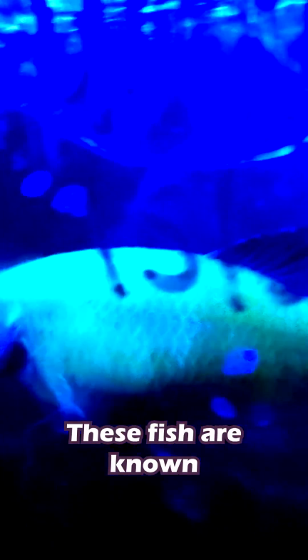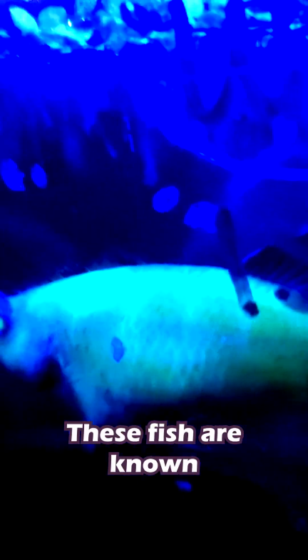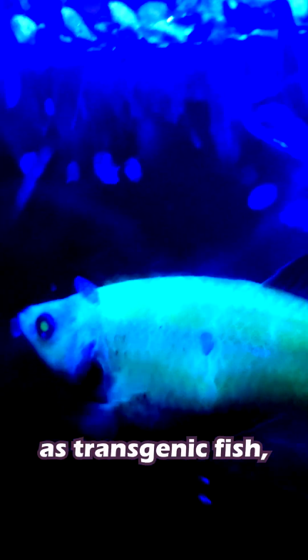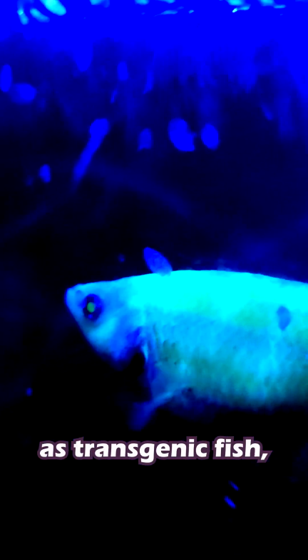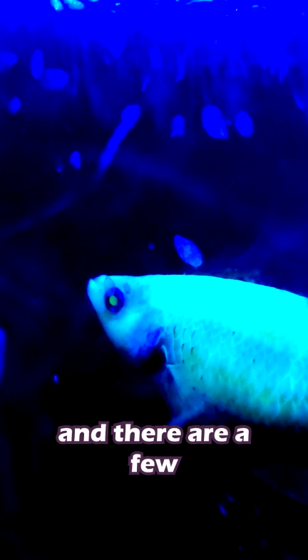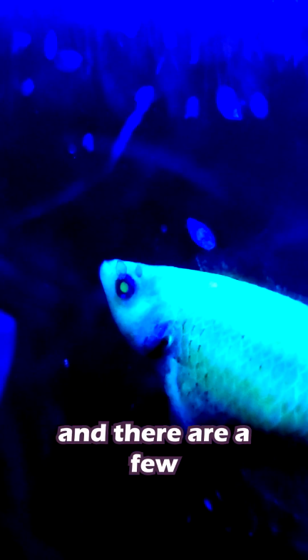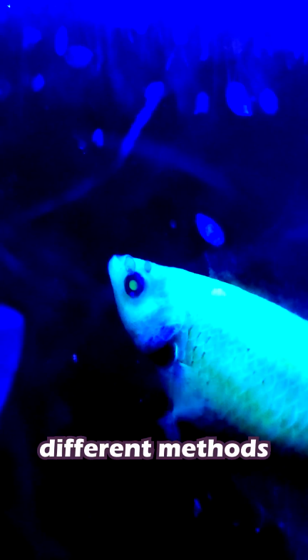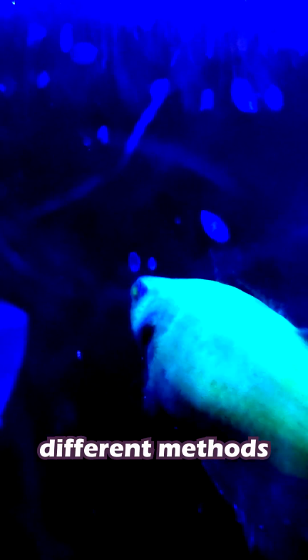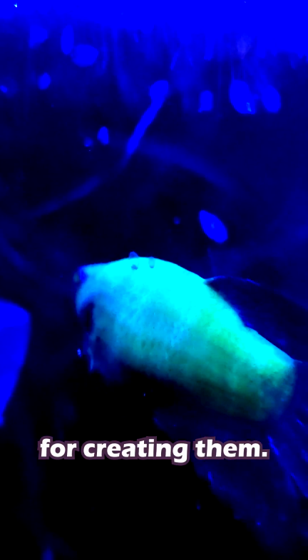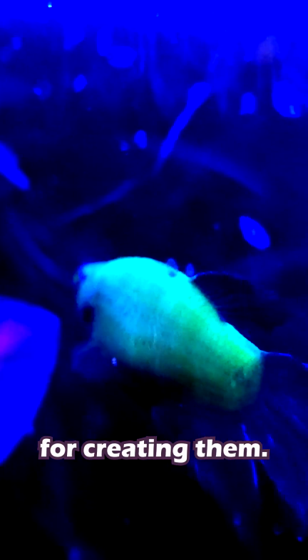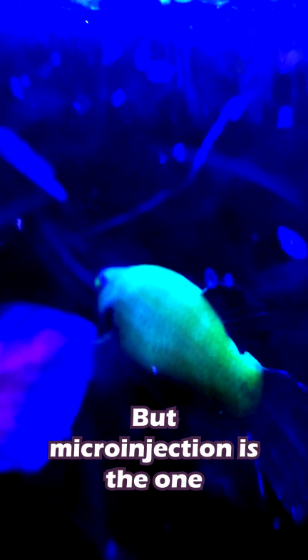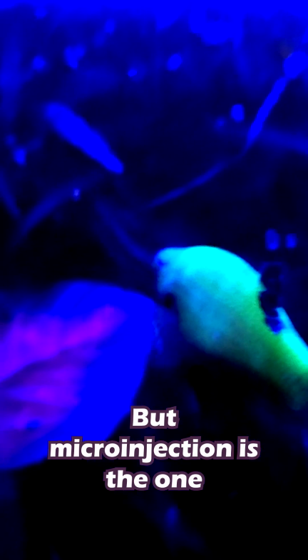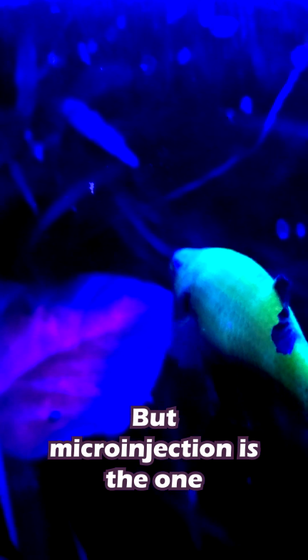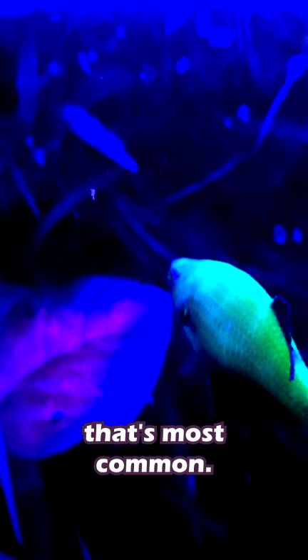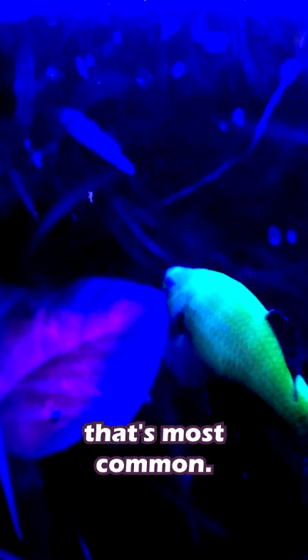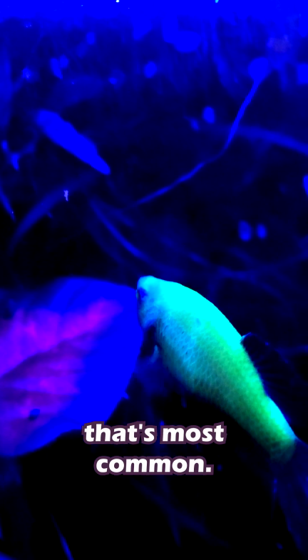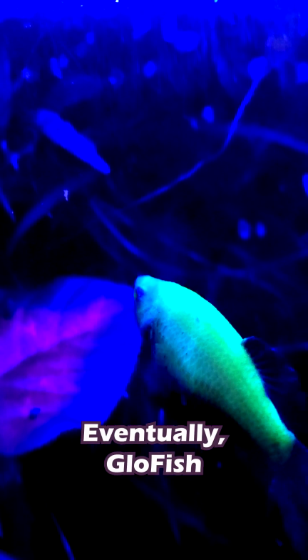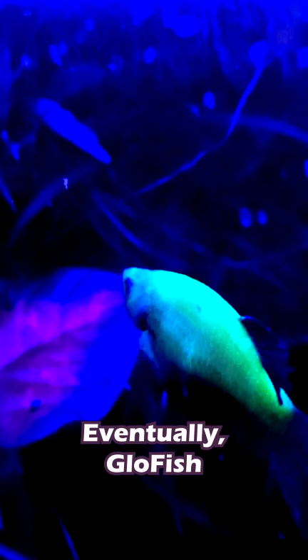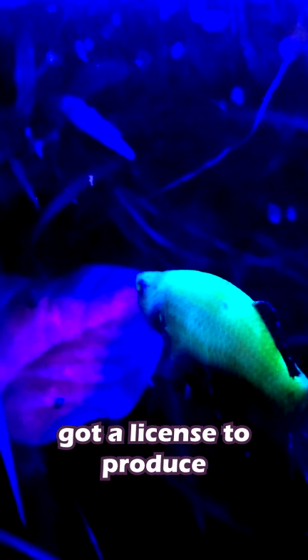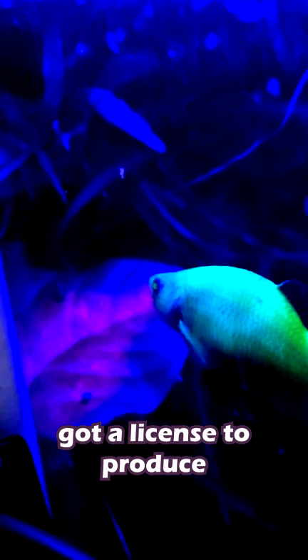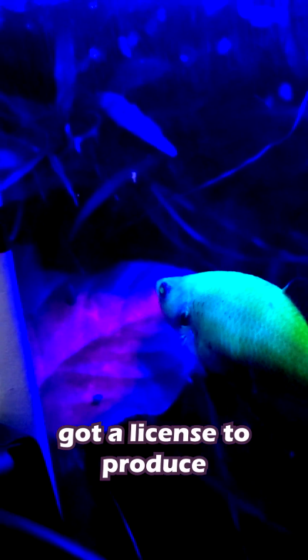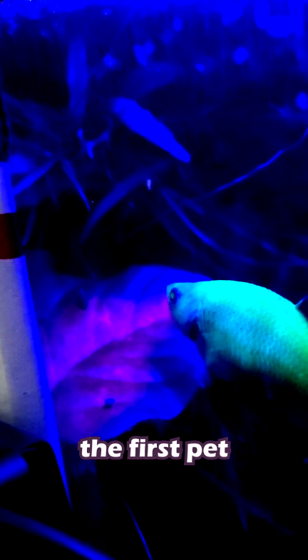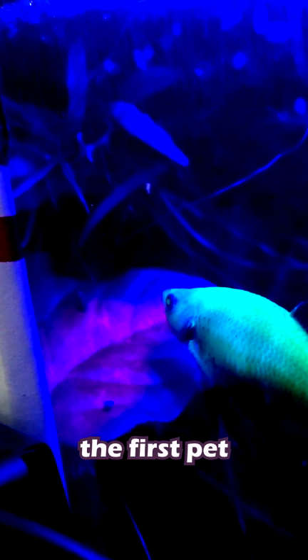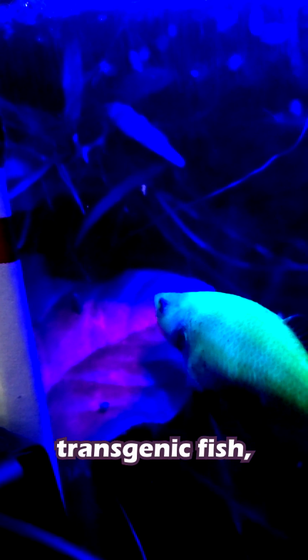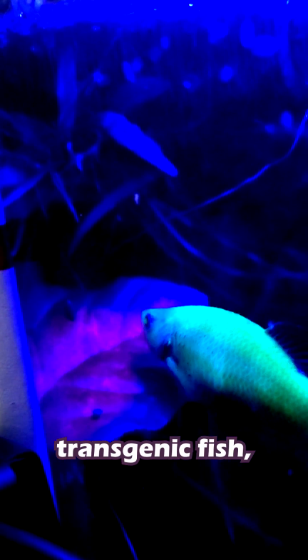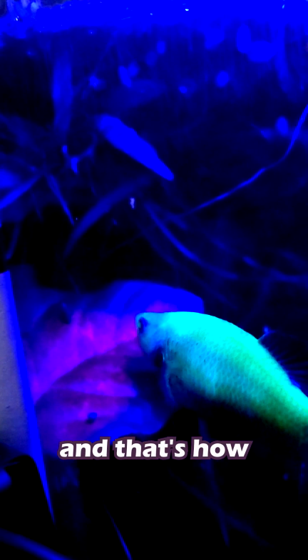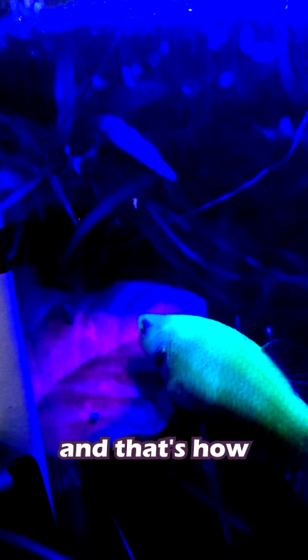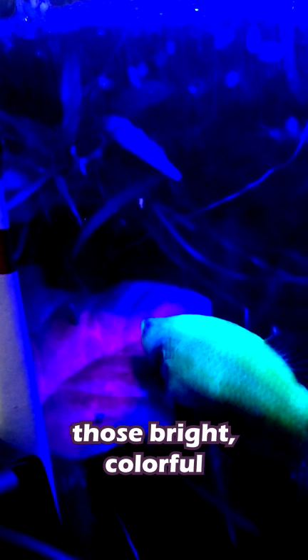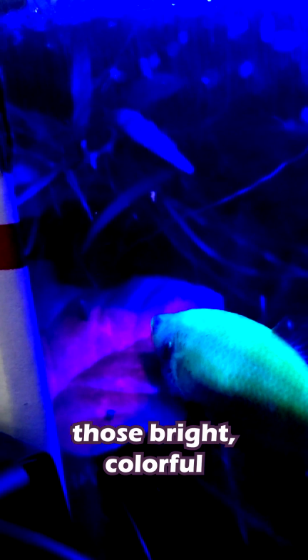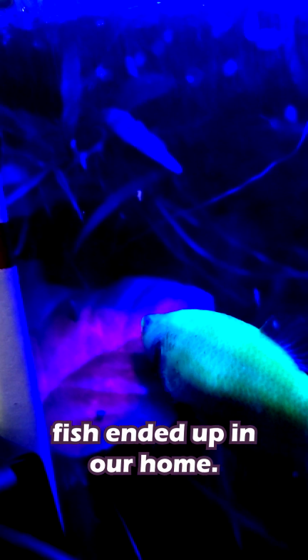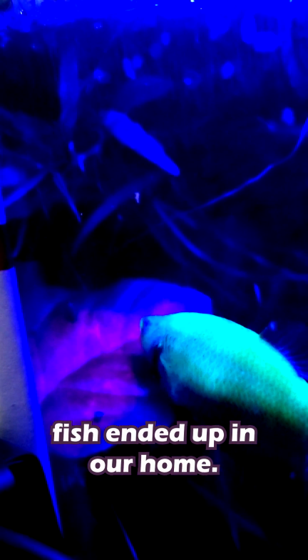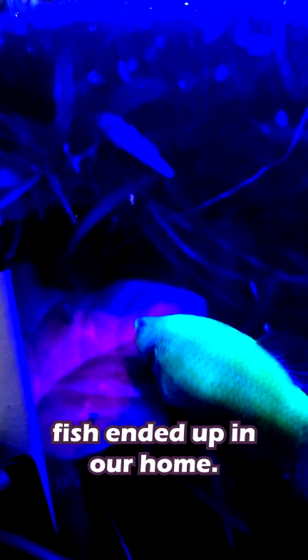These fish are known as transgenic fish, and there are a few different methods for creating them, but micro-injection is the most common. Eventually, GloFish got a license to produce the first pet transgenic fish, and that's how those bright, colorful fish ended up in our homes.